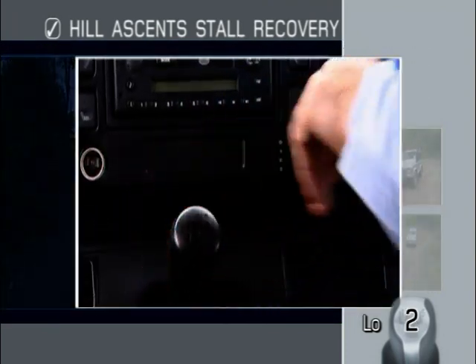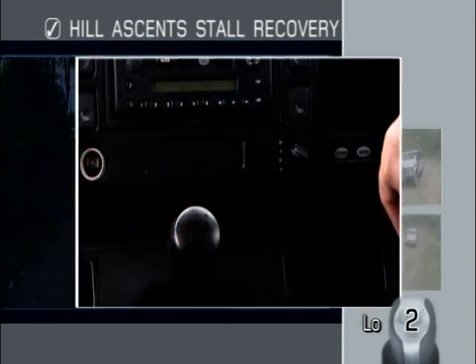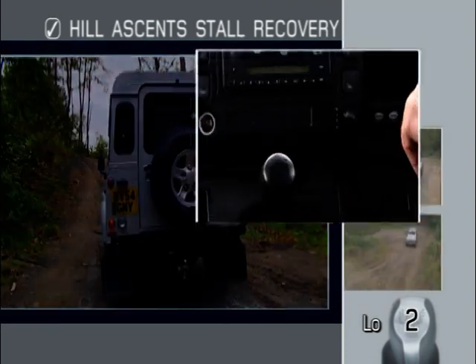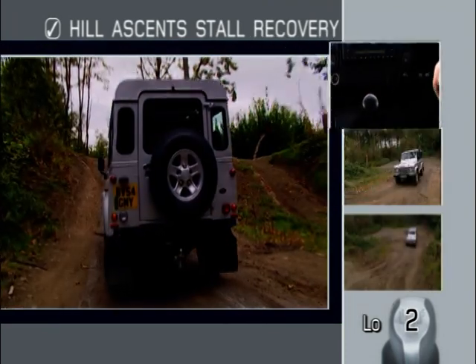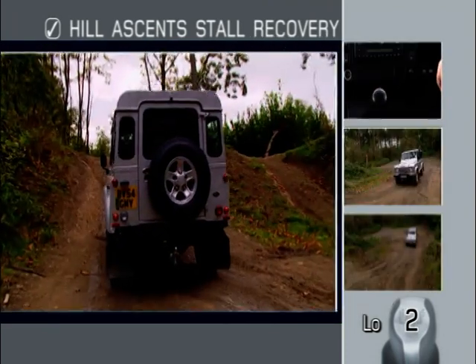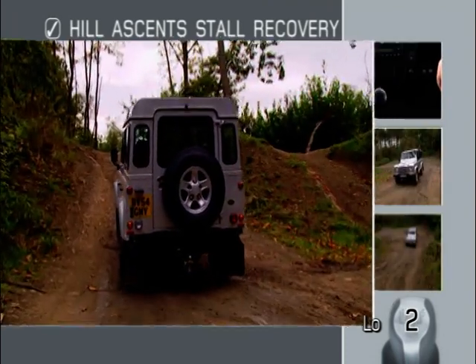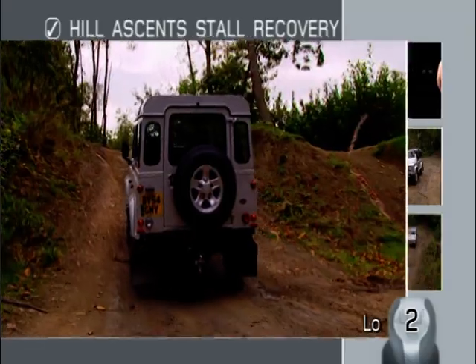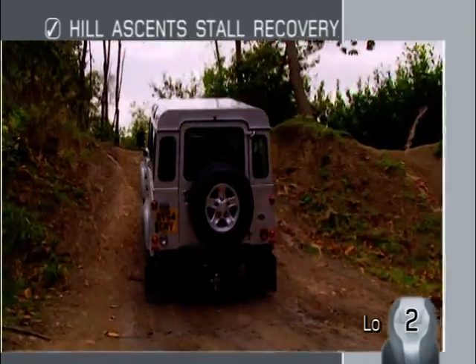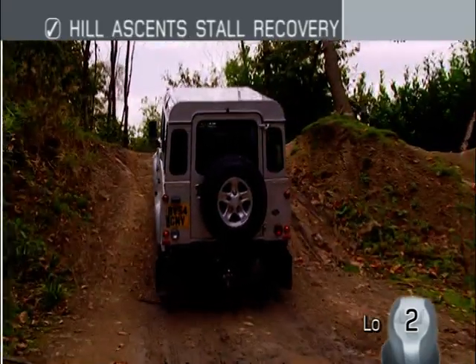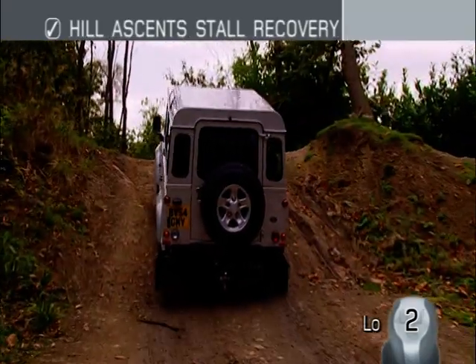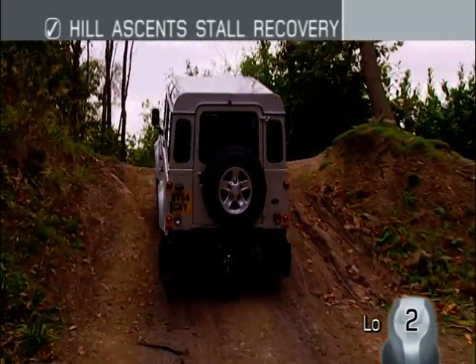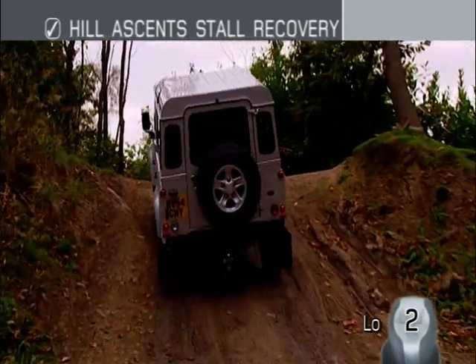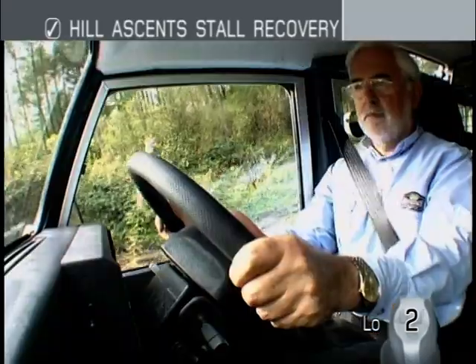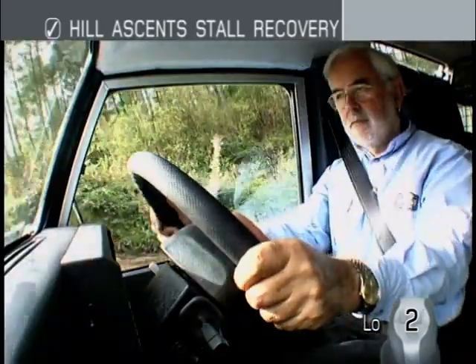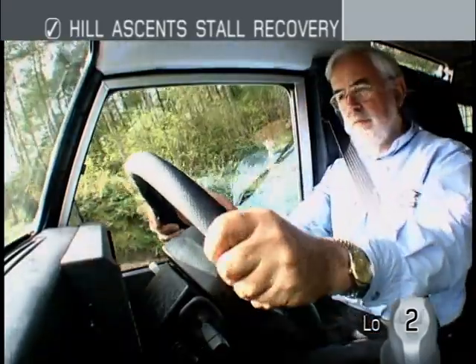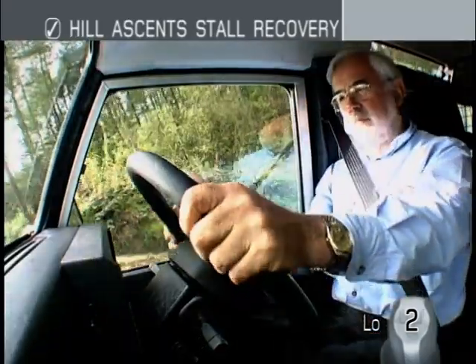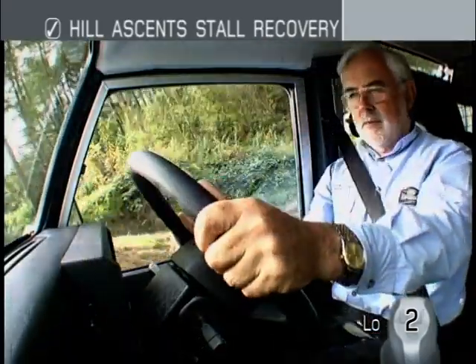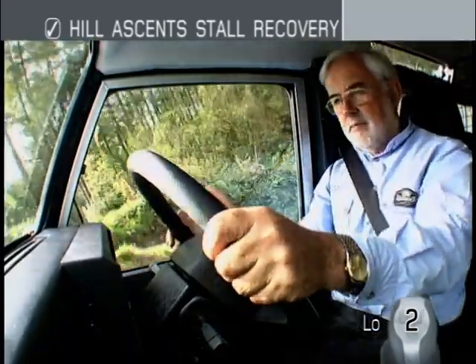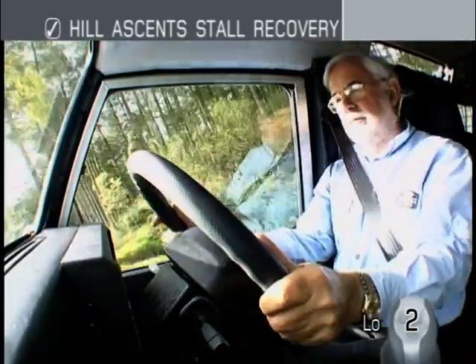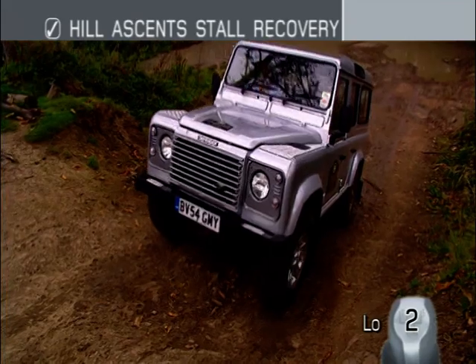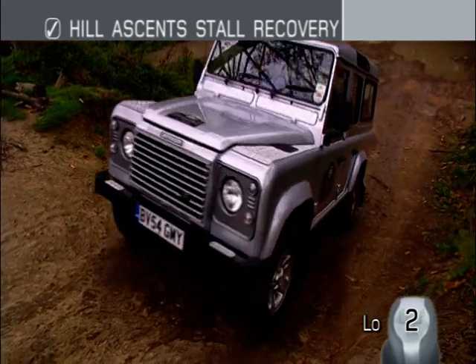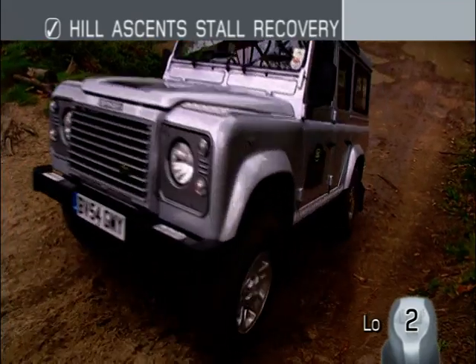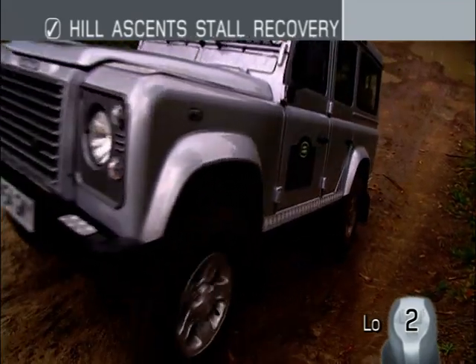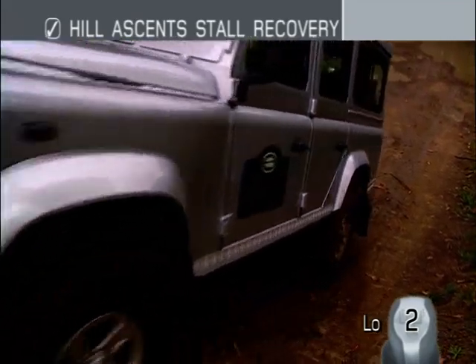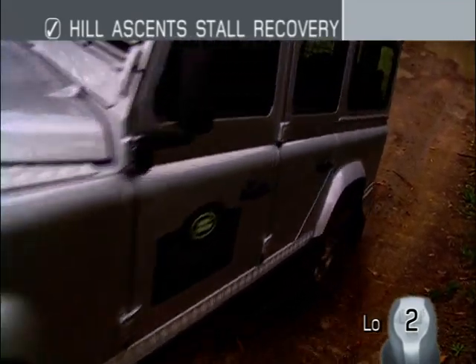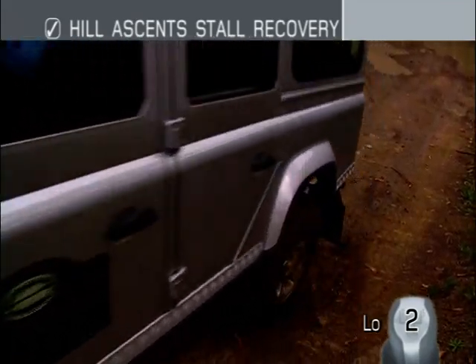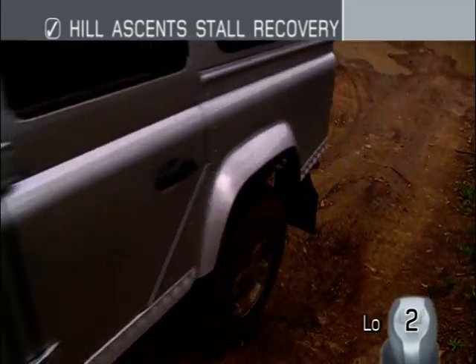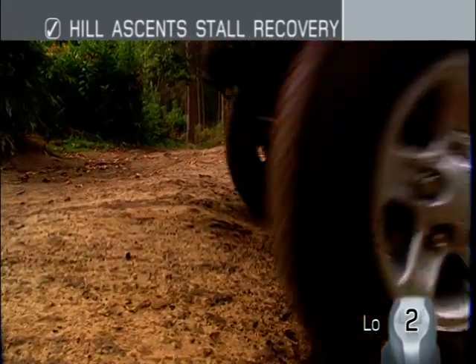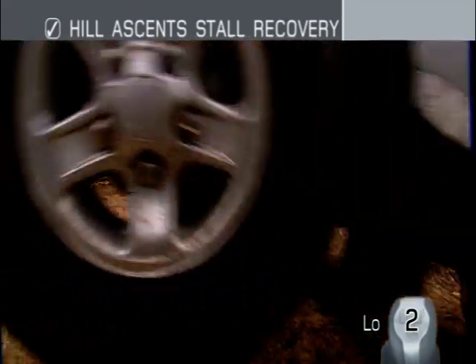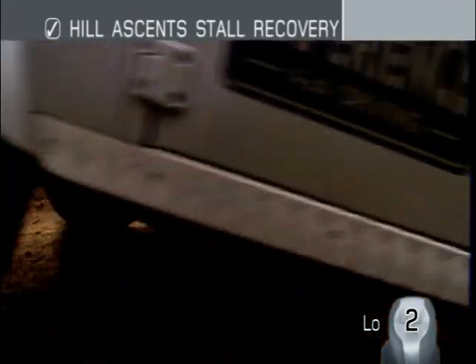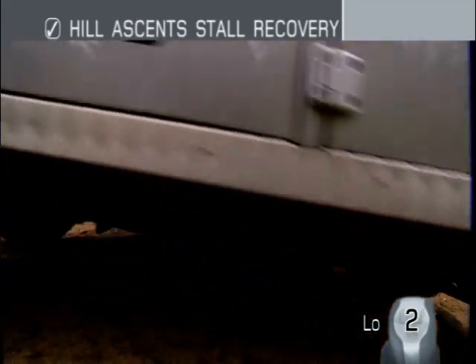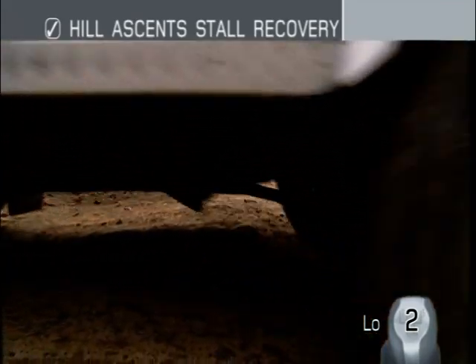Attempting the climb in a lower gear will reduce the chances of stalling, but you should always try to take the slope in the highest practical gear. This is because higher gears reduce the chances of wheel spin and so increase traction.